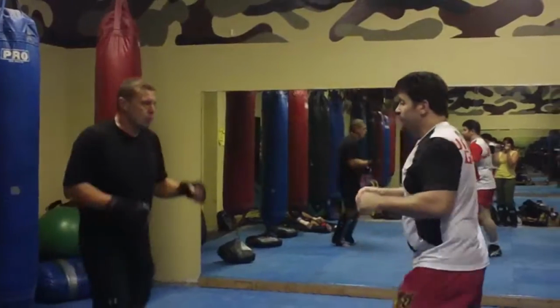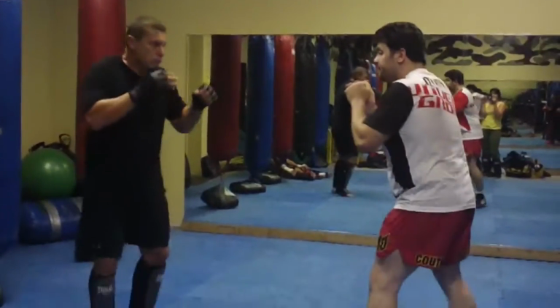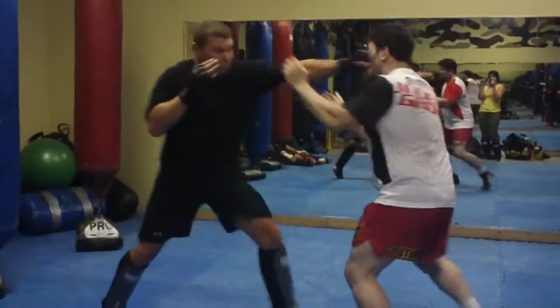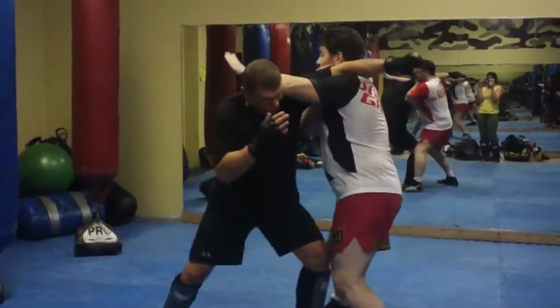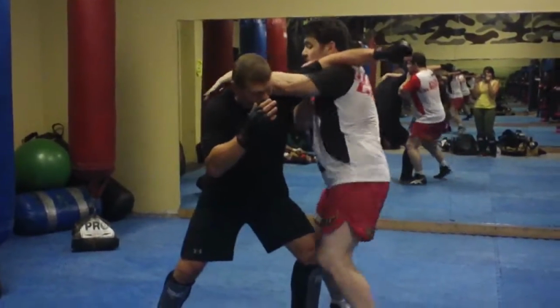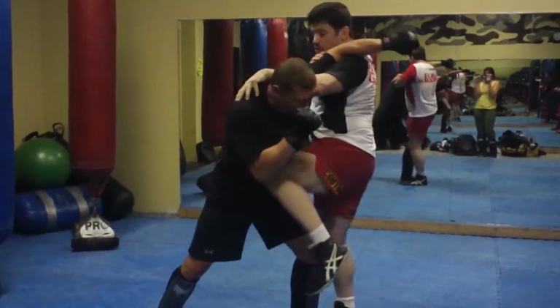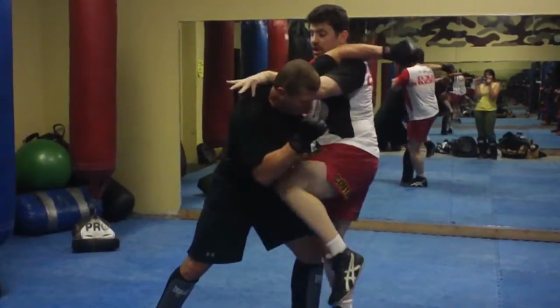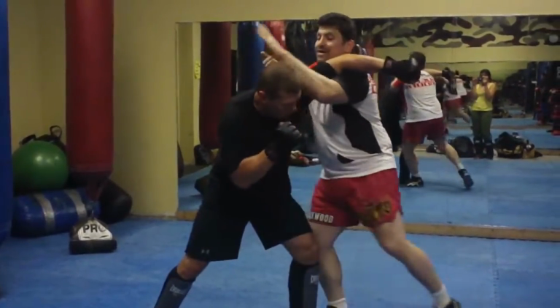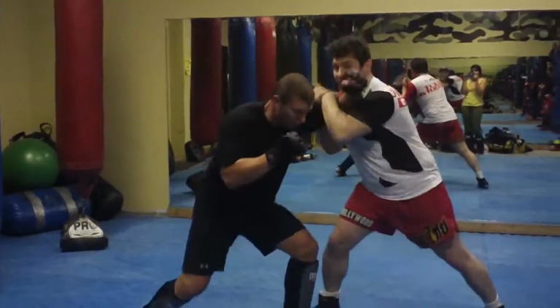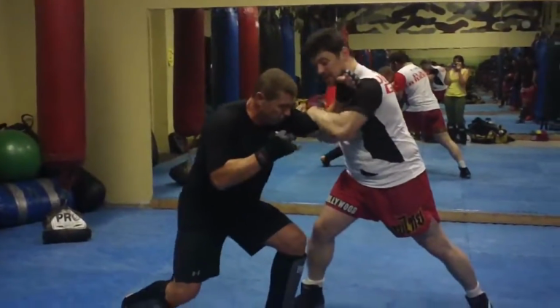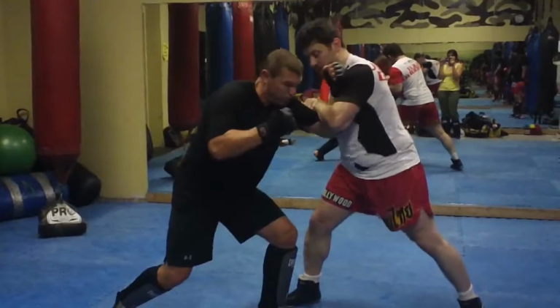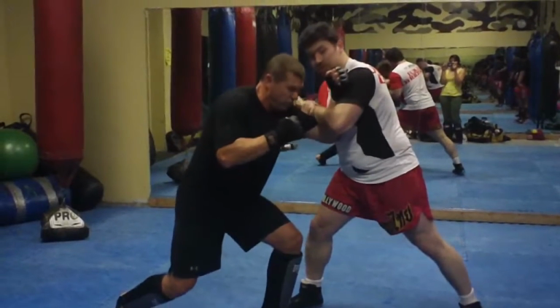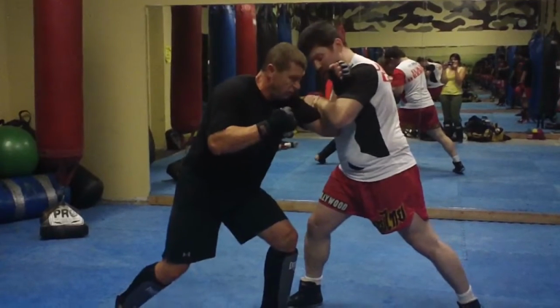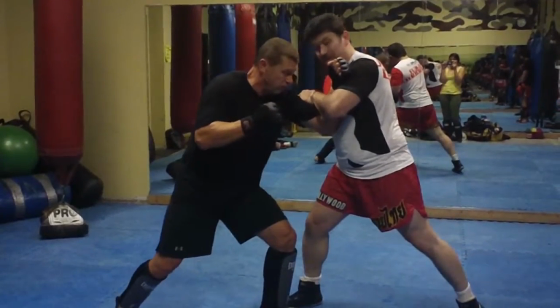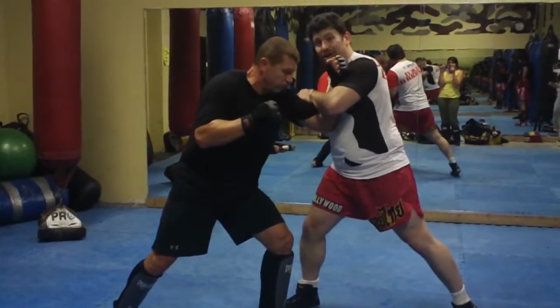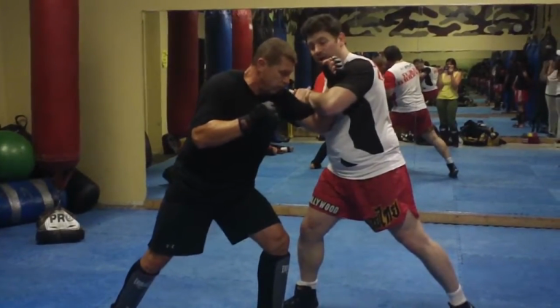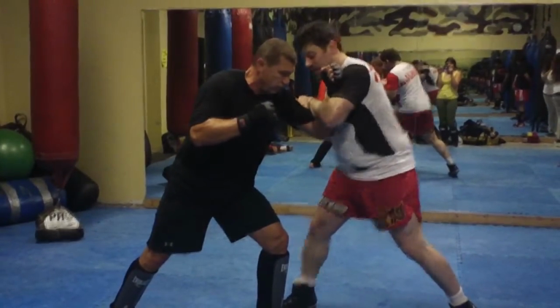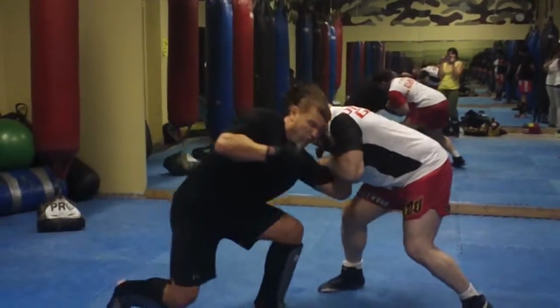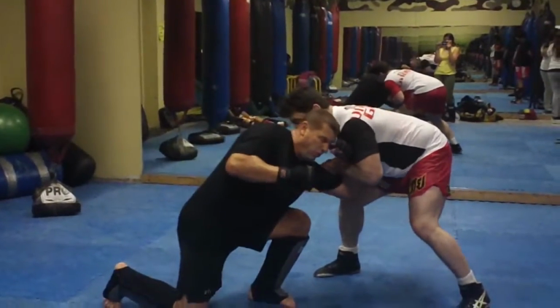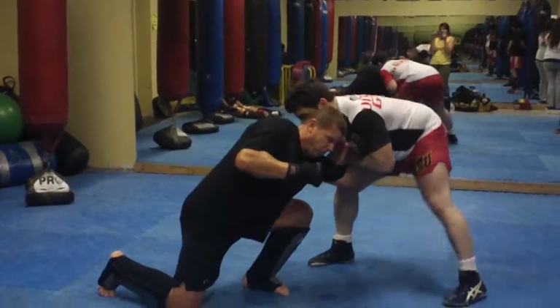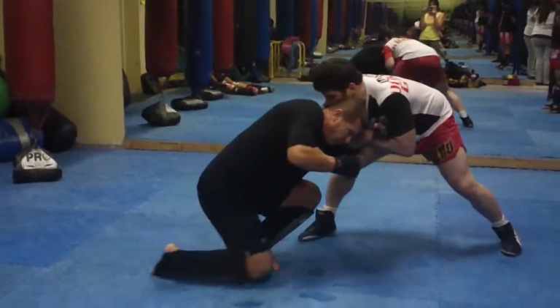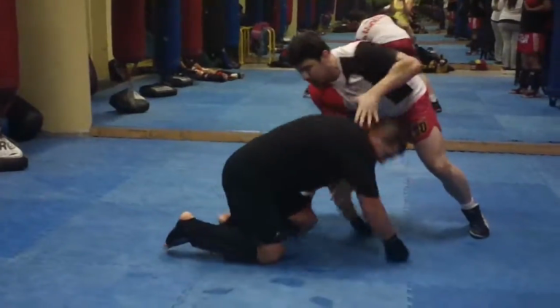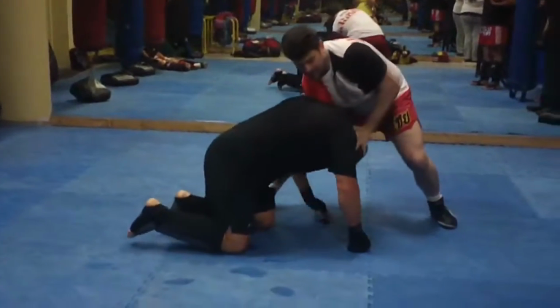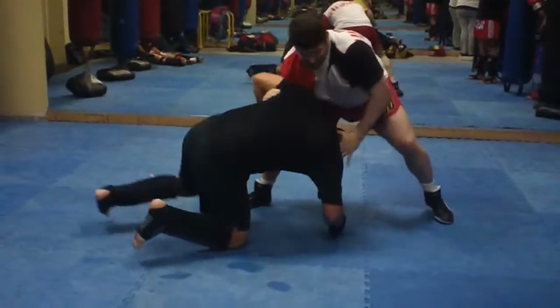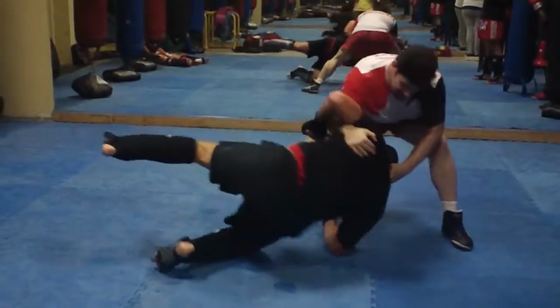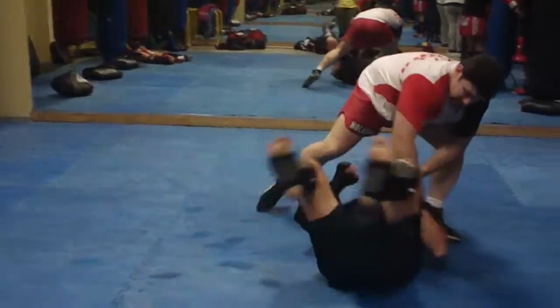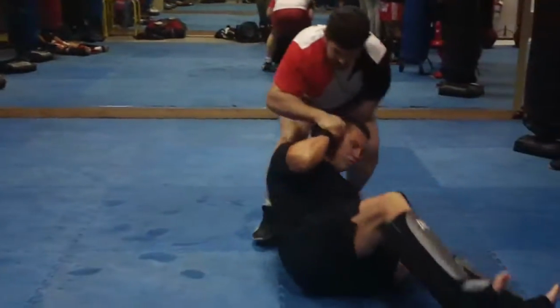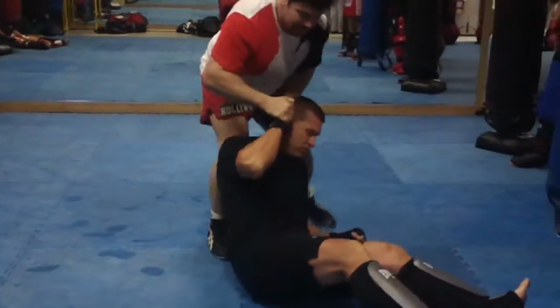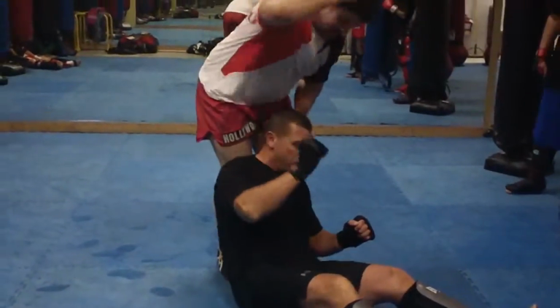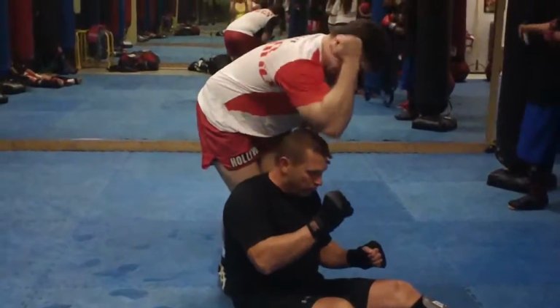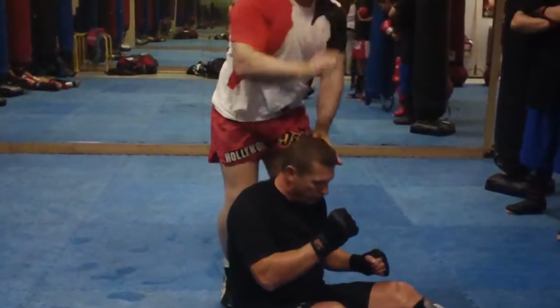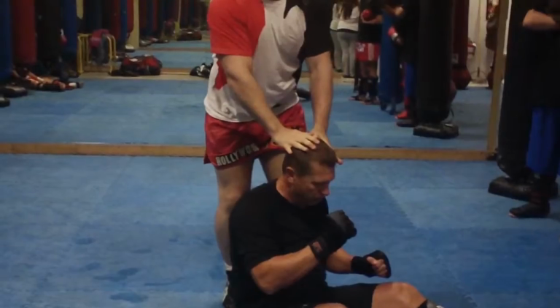One more time: here, throw the knee, come up here — this is the trap — over that end up, here, down. Maybe I'll drive them all the way here and then get this kind of position on the right.